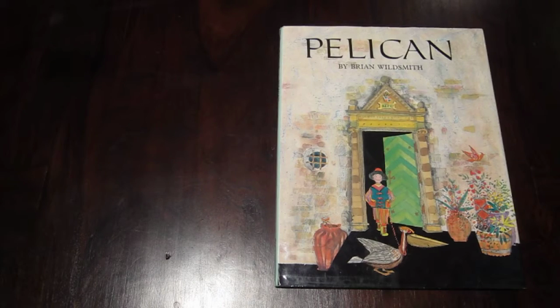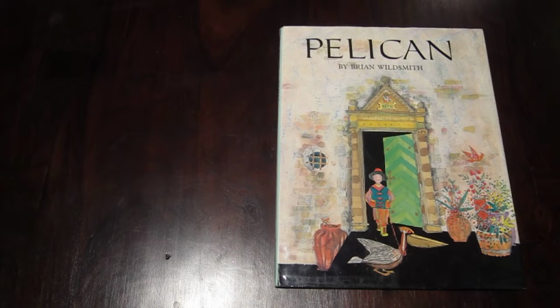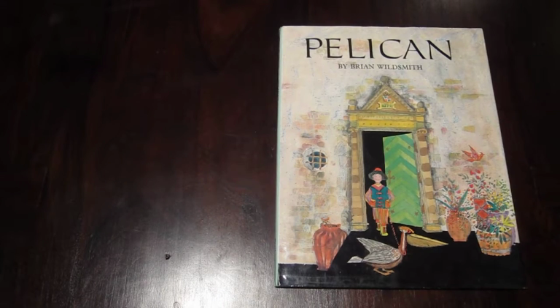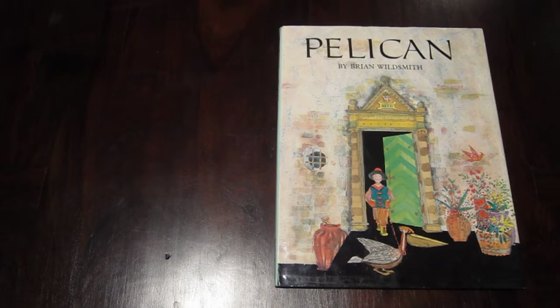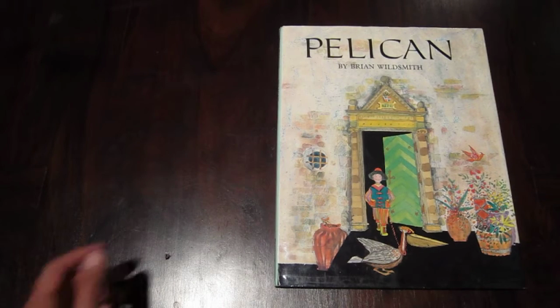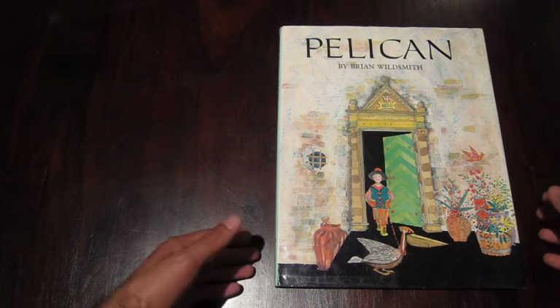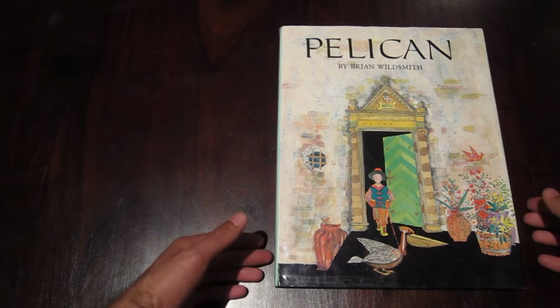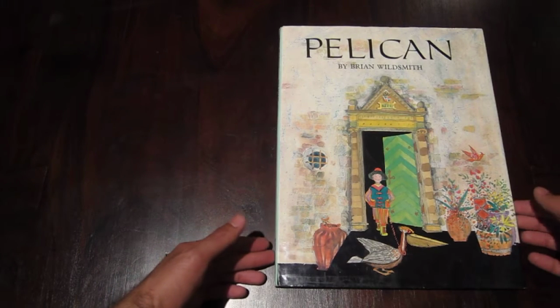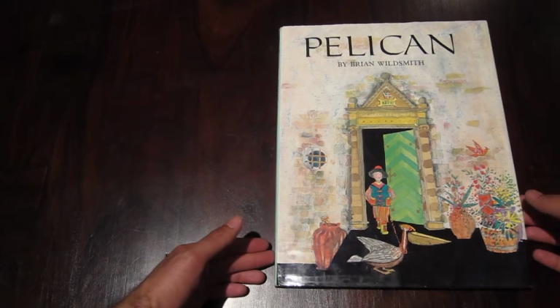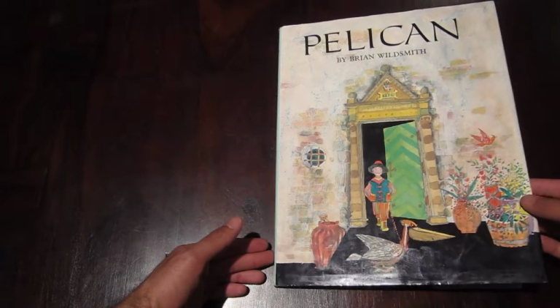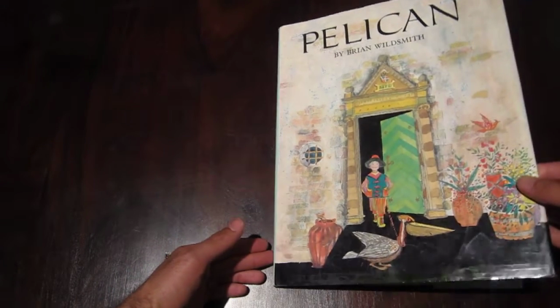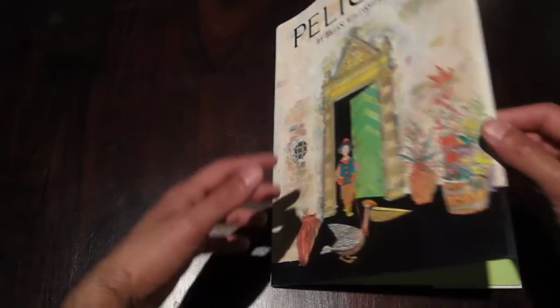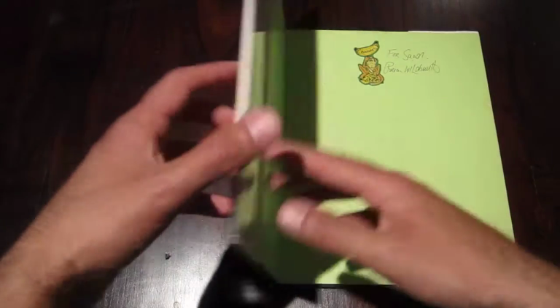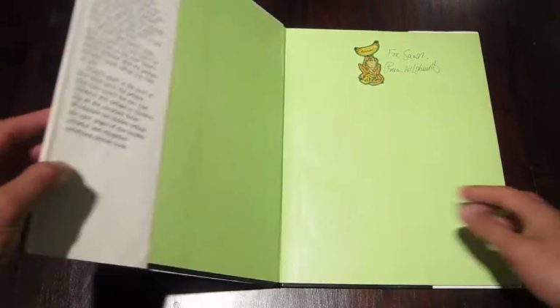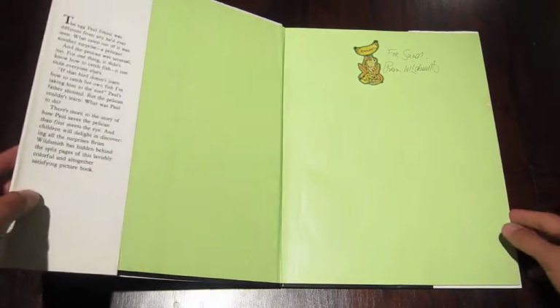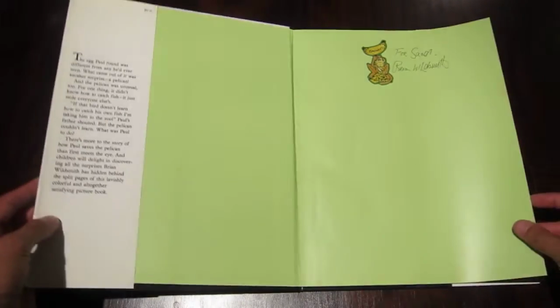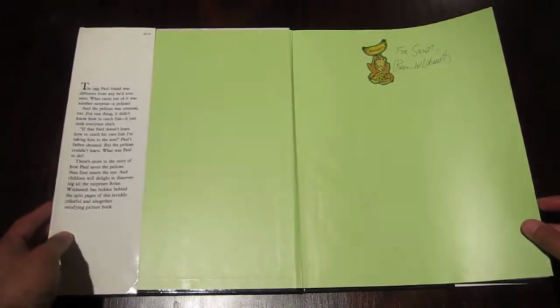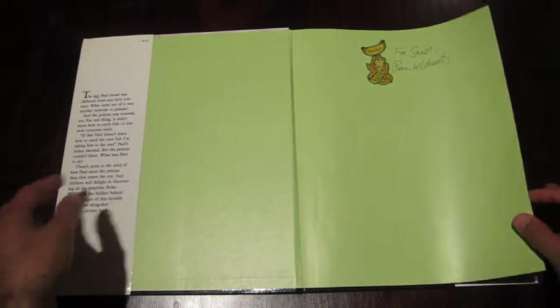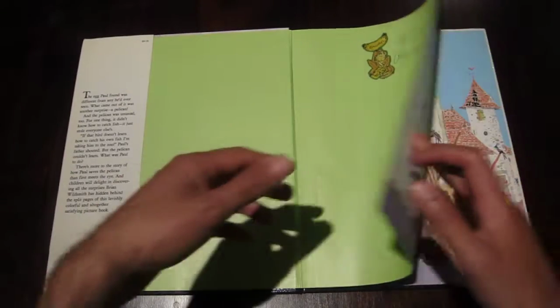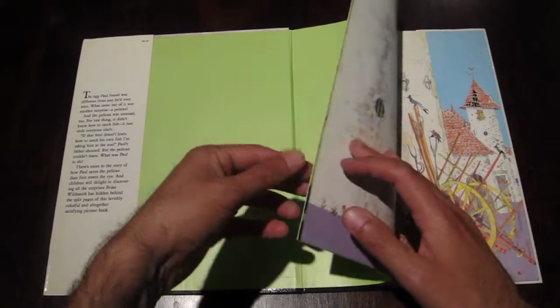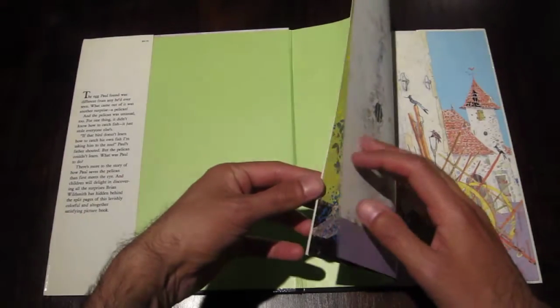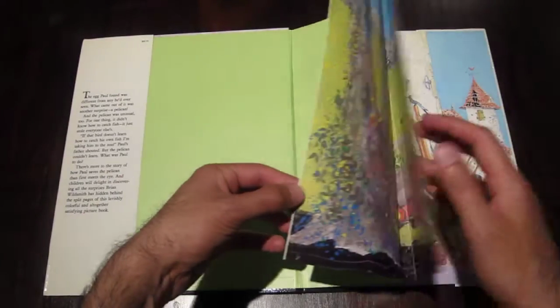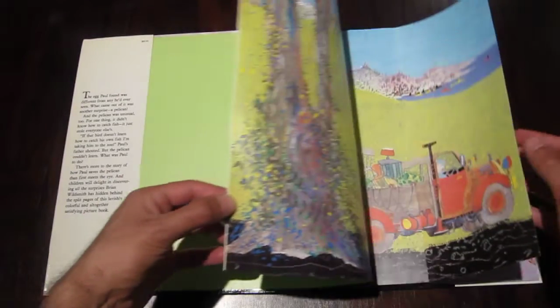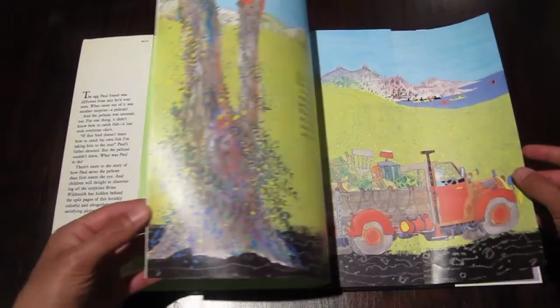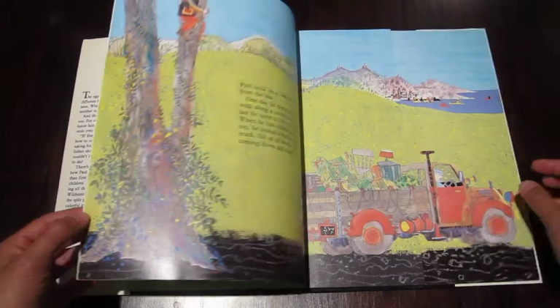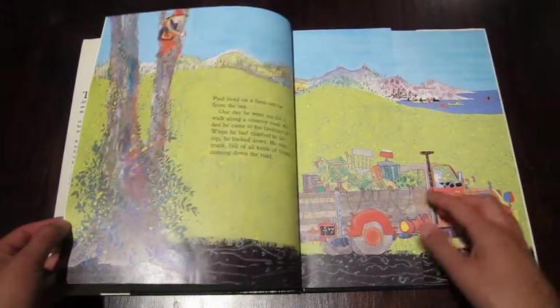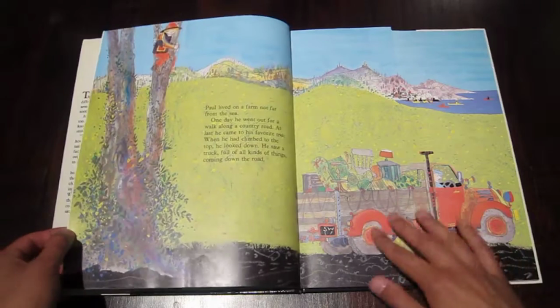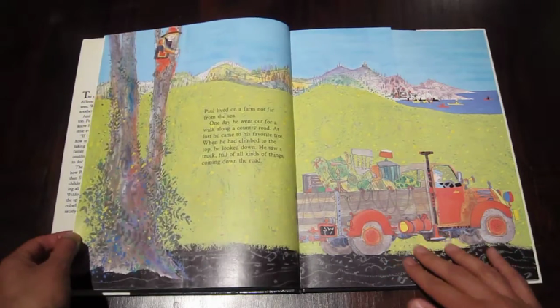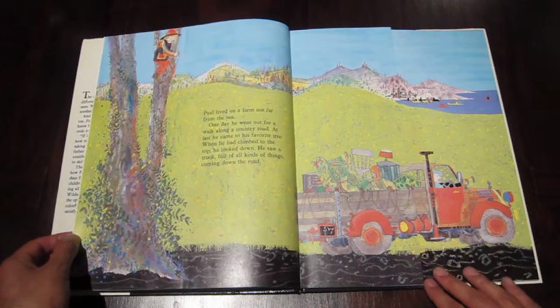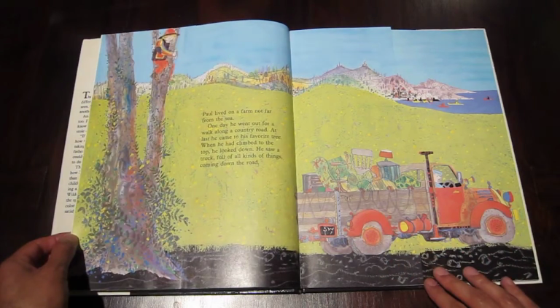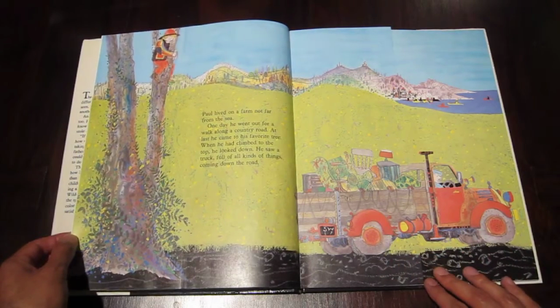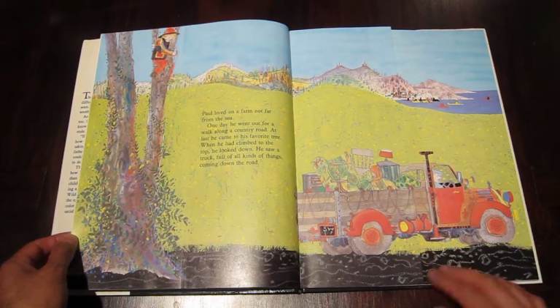We have a real treat. Pelican by Brian Wildsmith. Brian did some of the most beautiful books I've ever seen, and Pelican is no different.